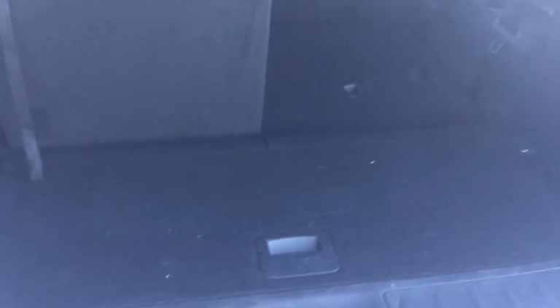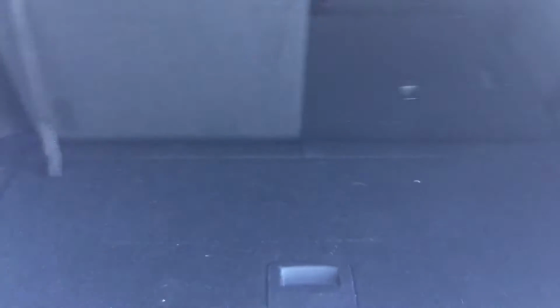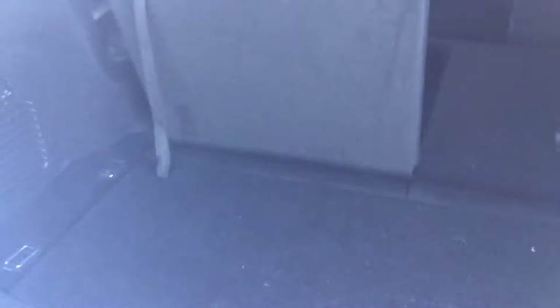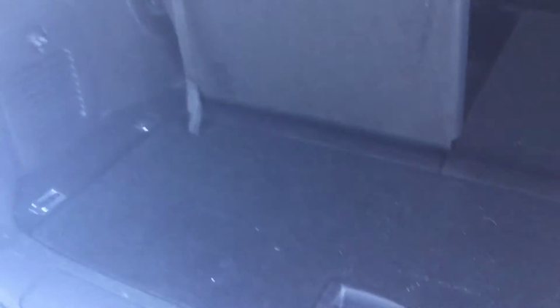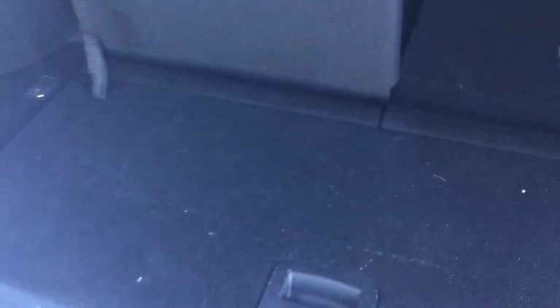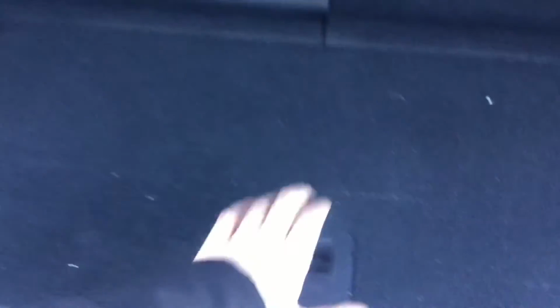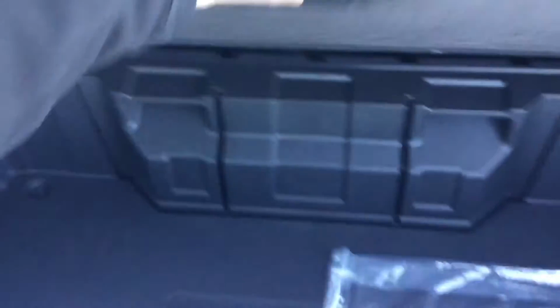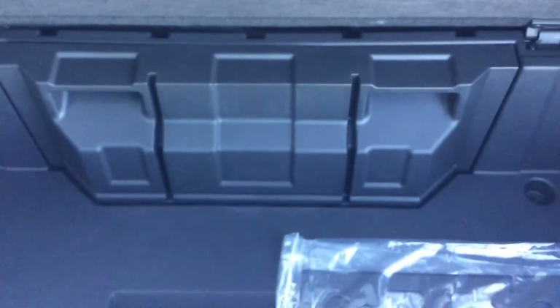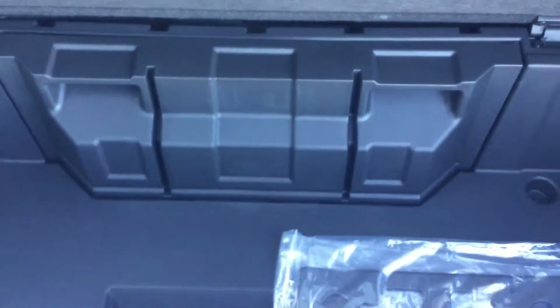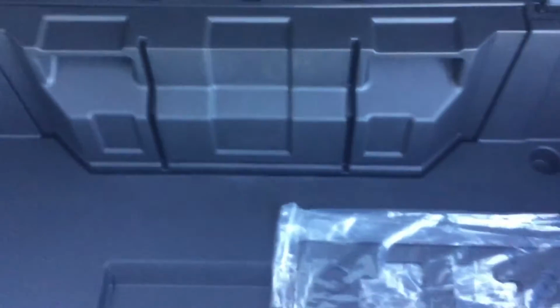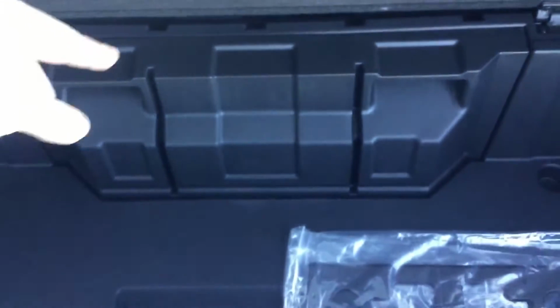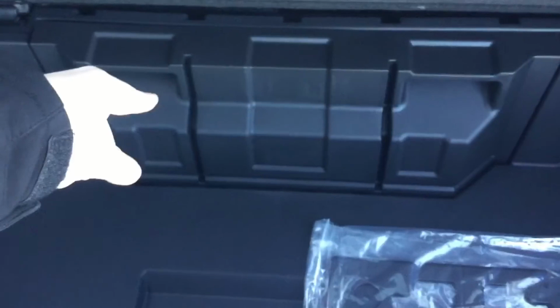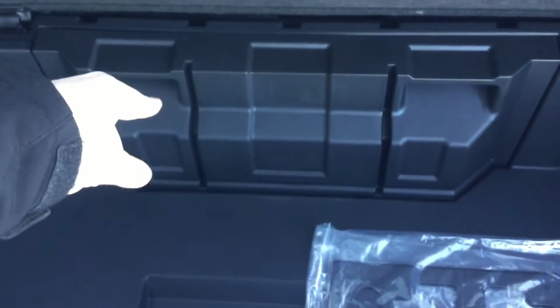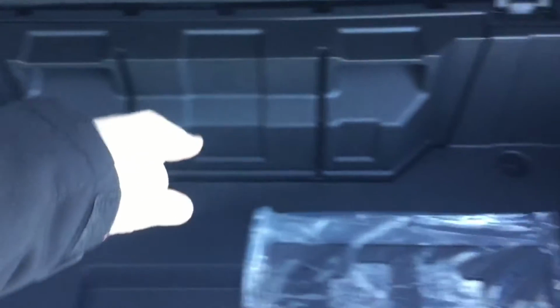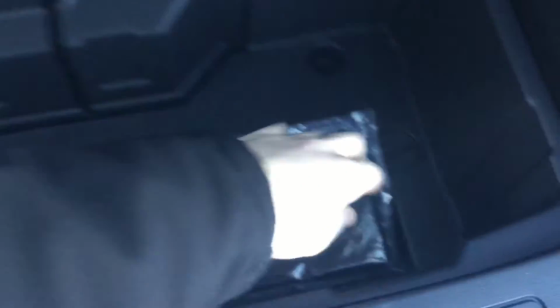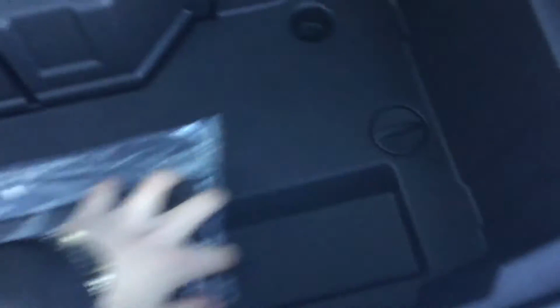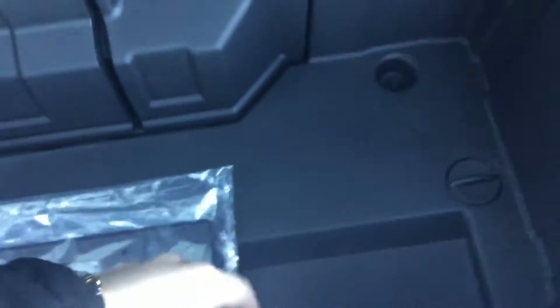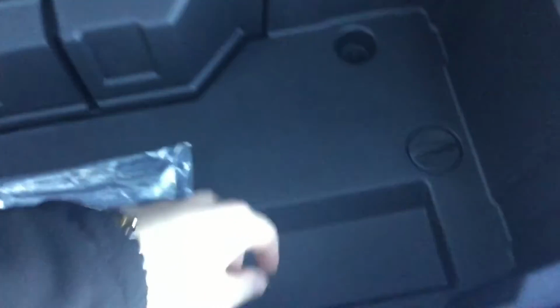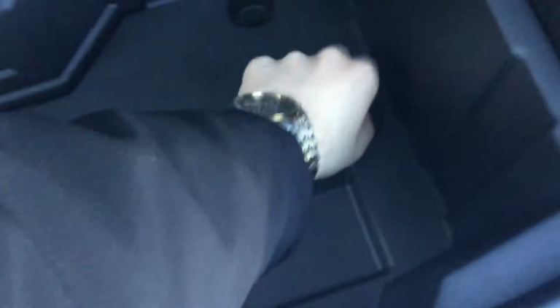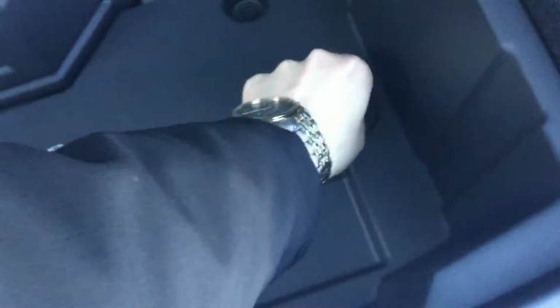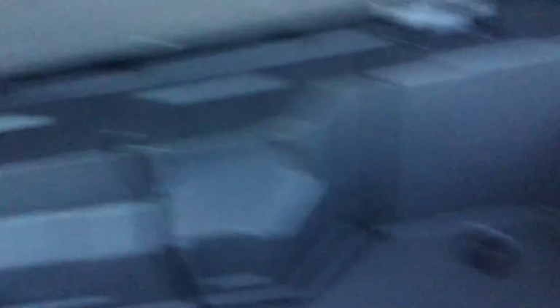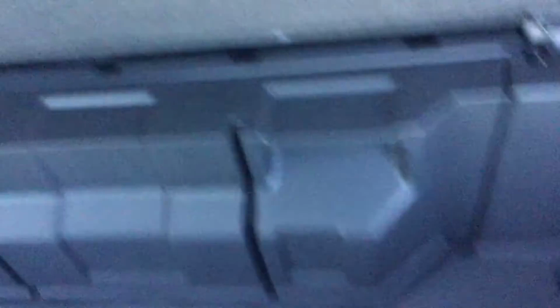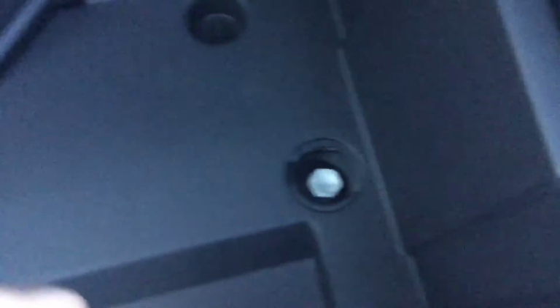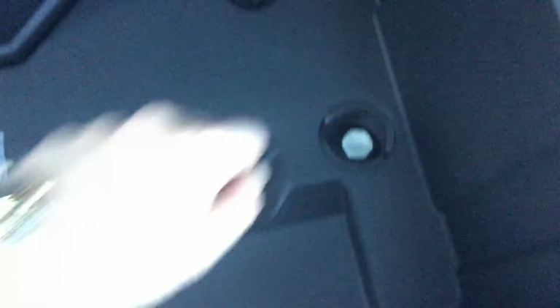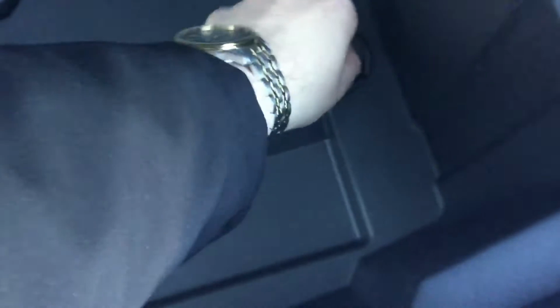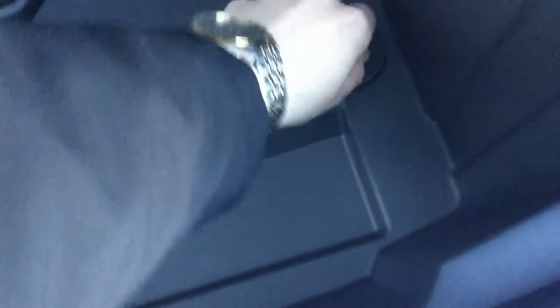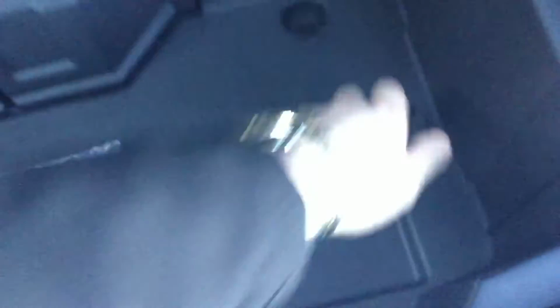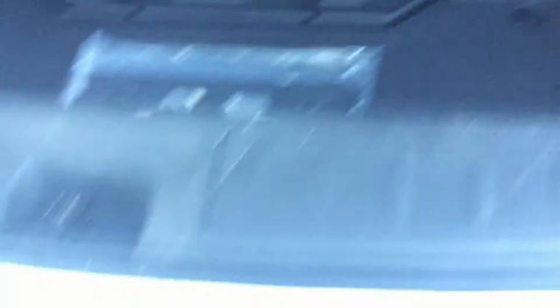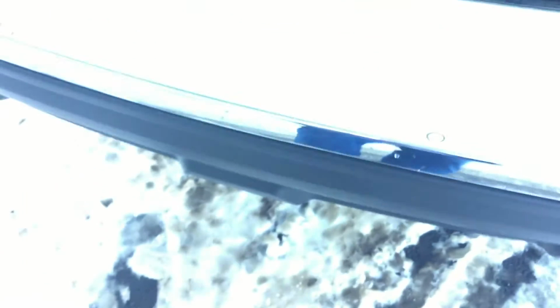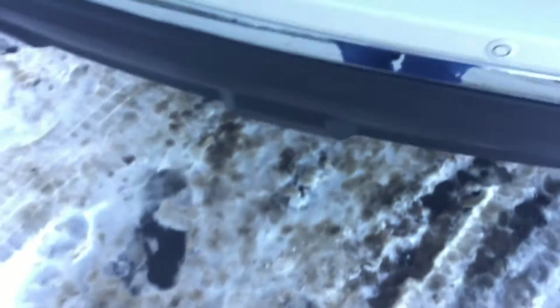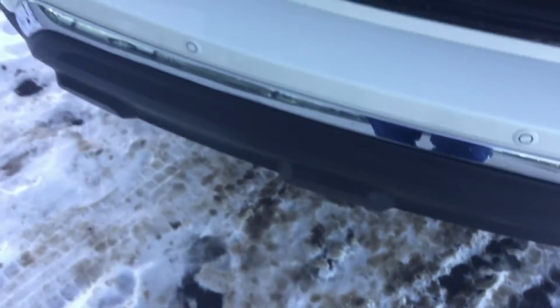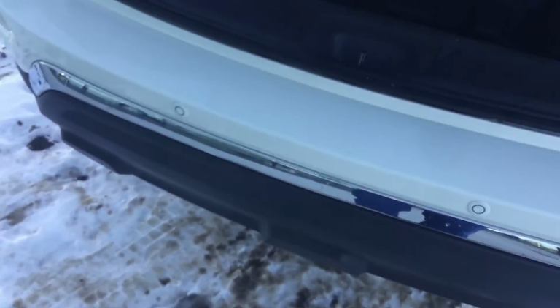Taking a look at the very rear of the Pathfinder, you've got storage underneath there, your jacking tools right there, and your spare tire is actually under the vehicle. There's a tool inside that you insert and then crank to lower the spare tire down.